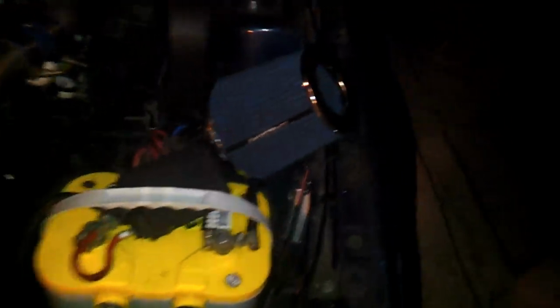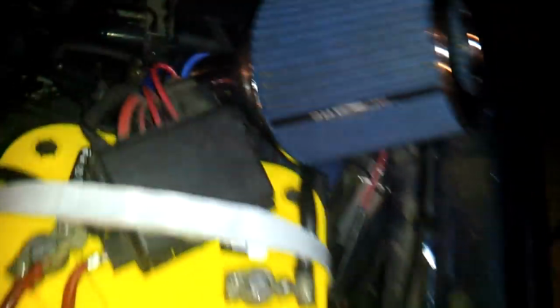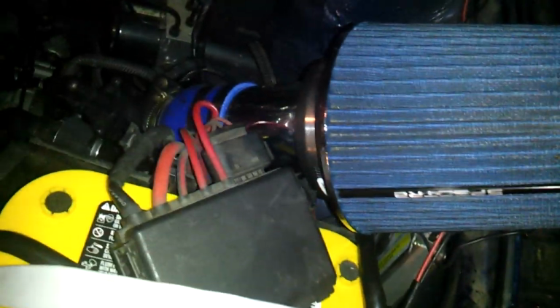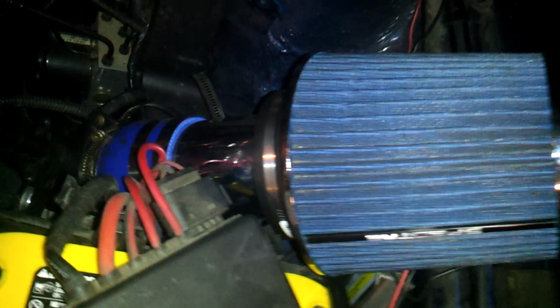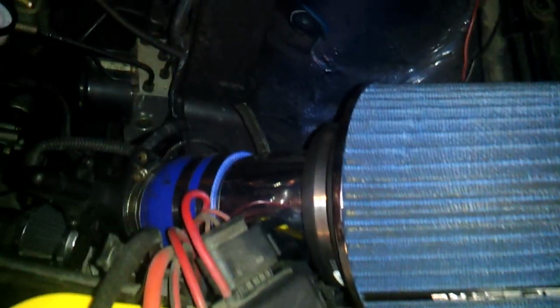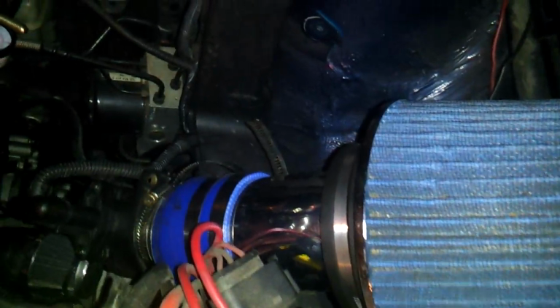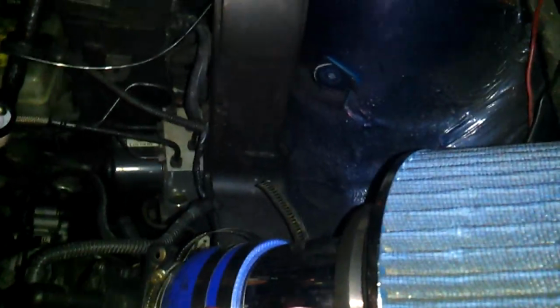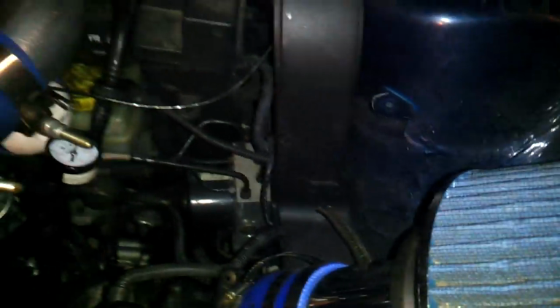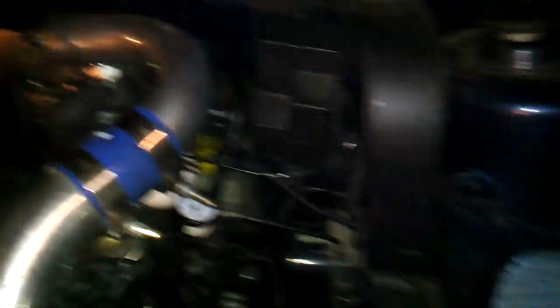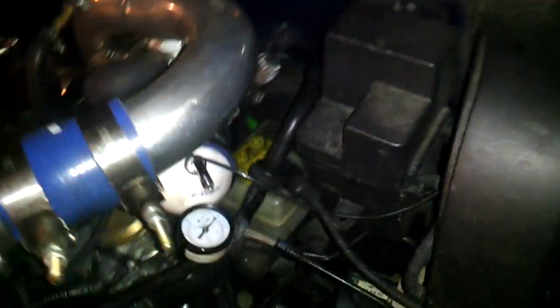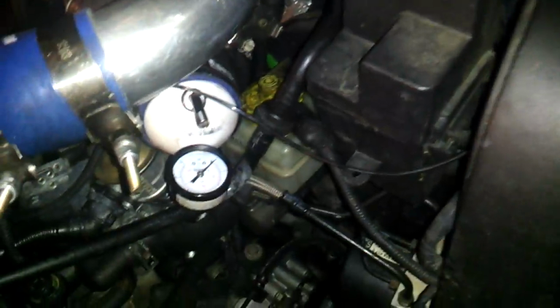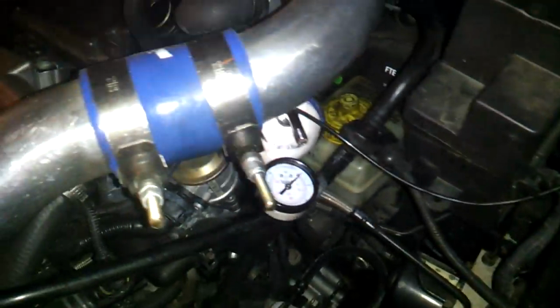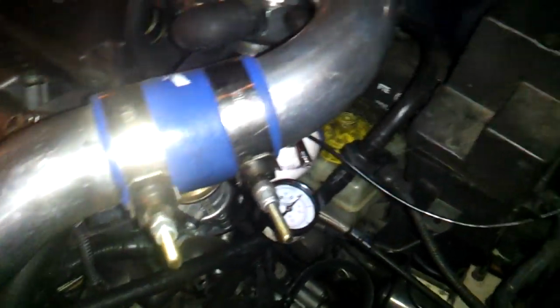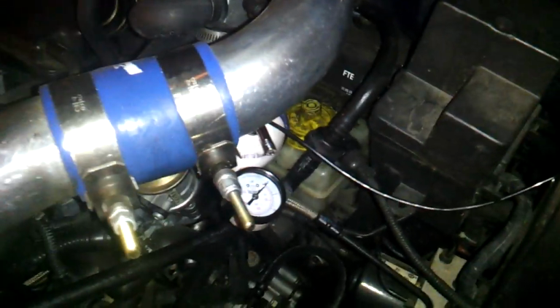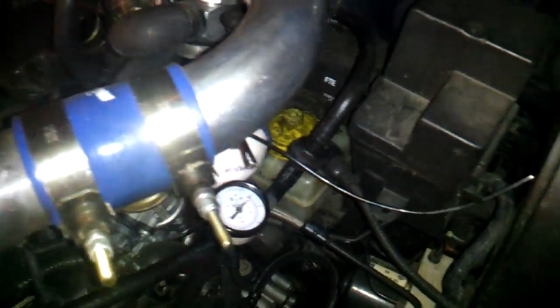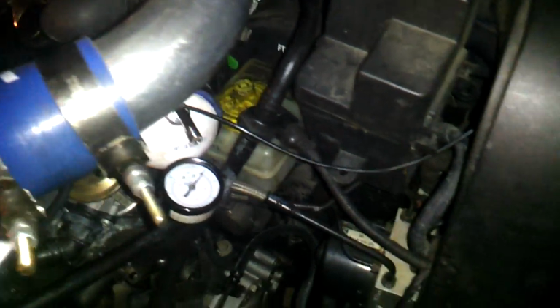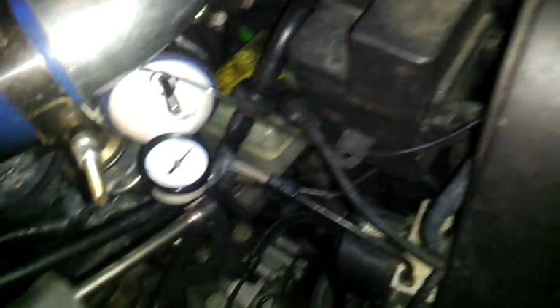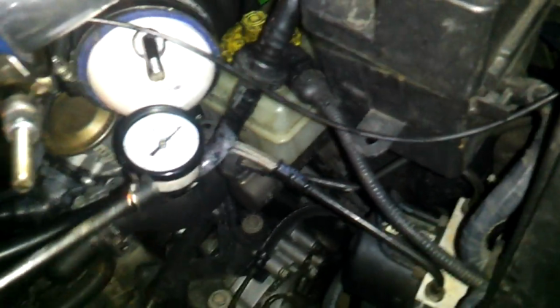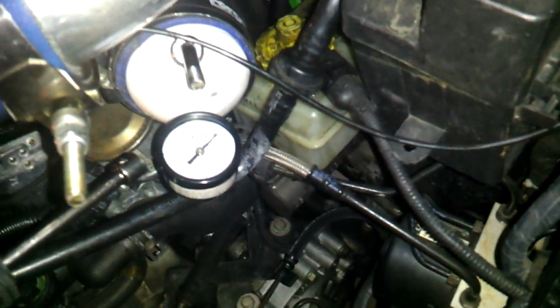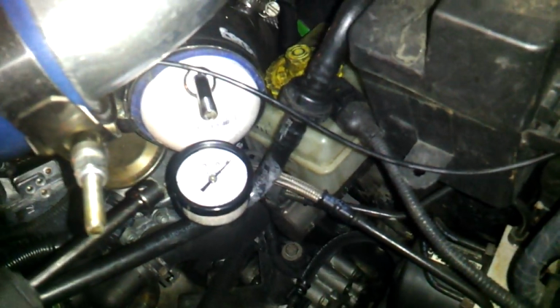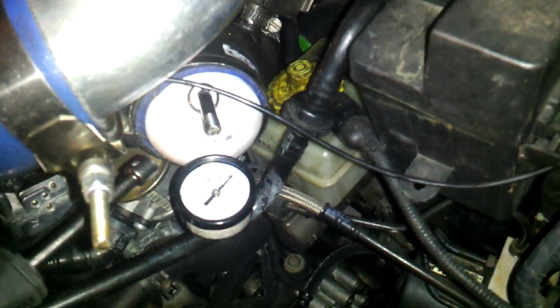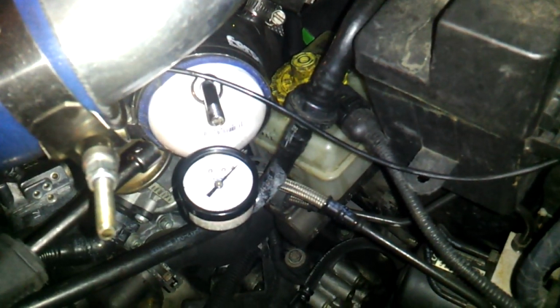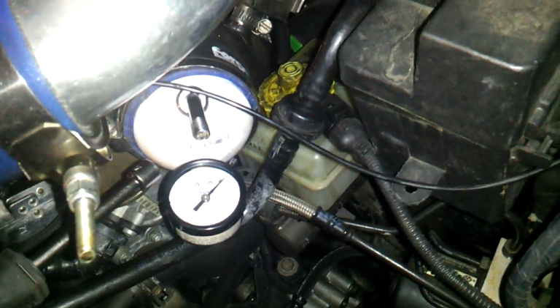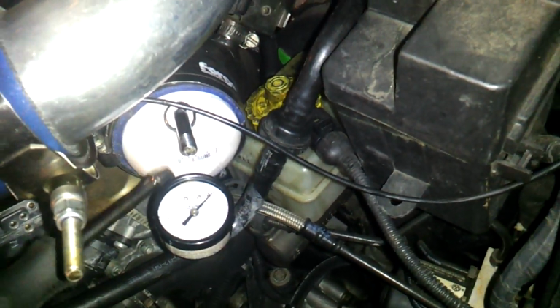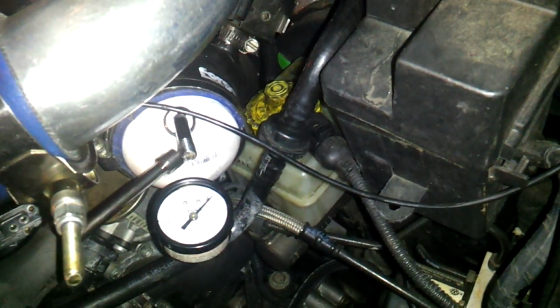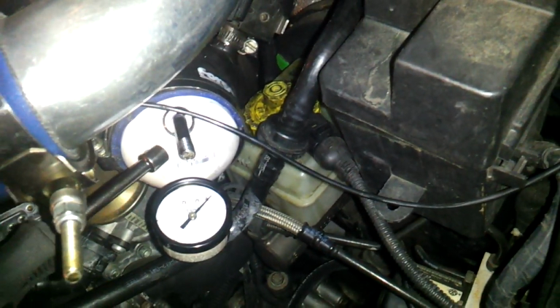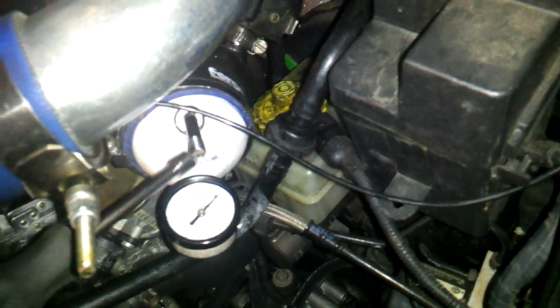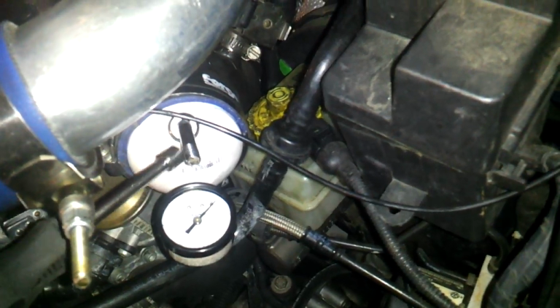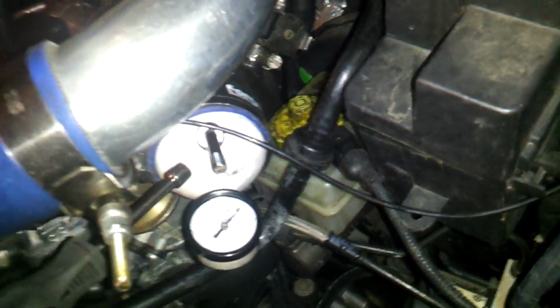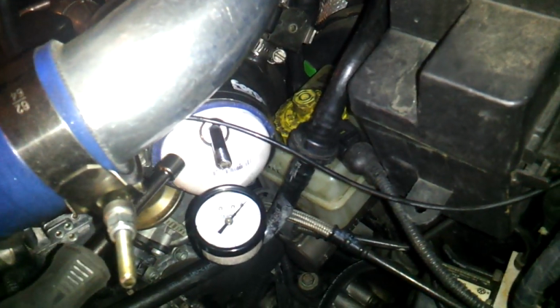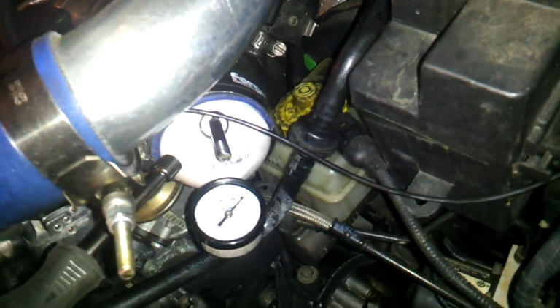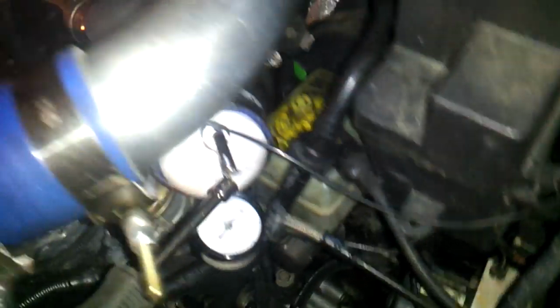Take off your intake, airbox, whatever you have. And you got your boost leak tester, which I got off BoostLeakTester.com.